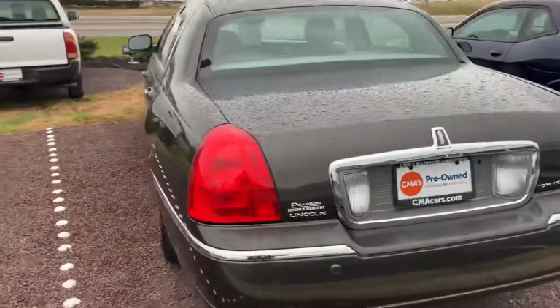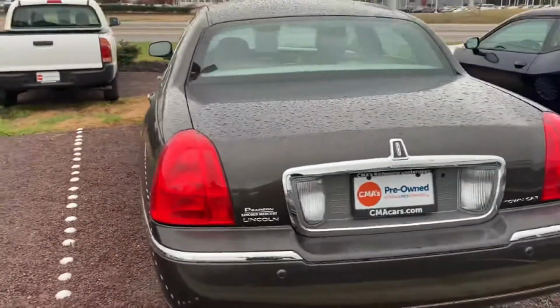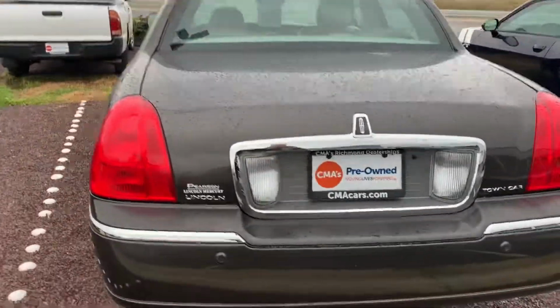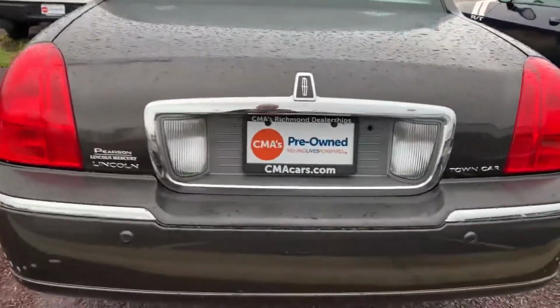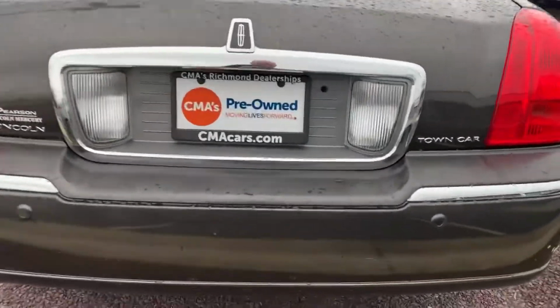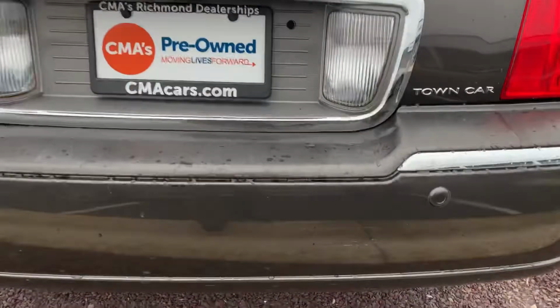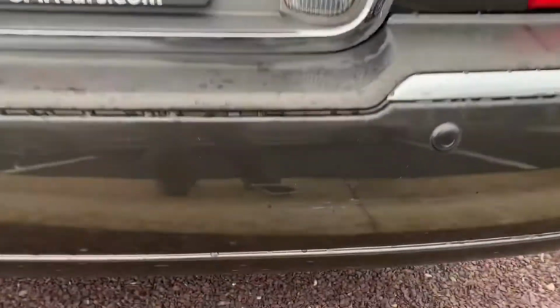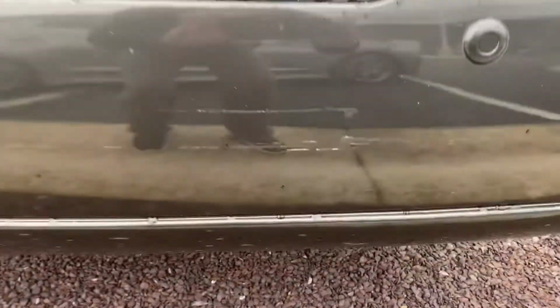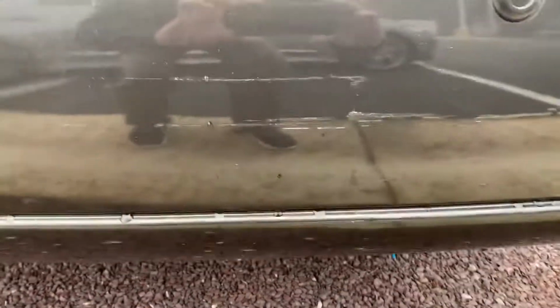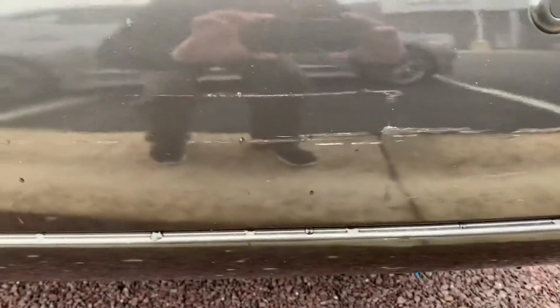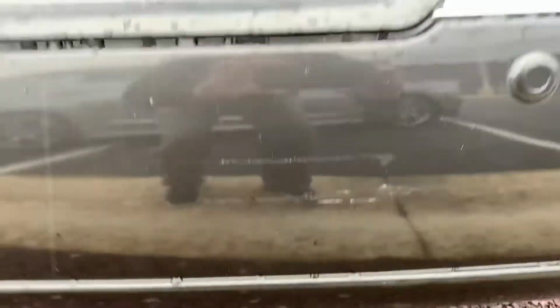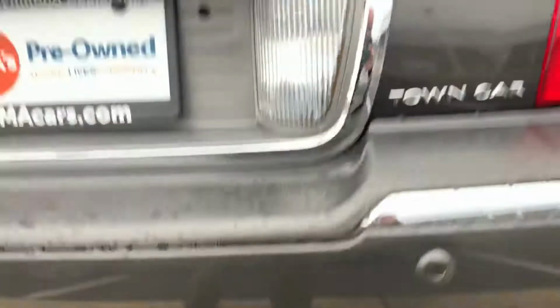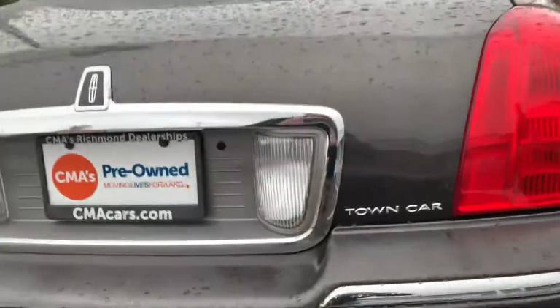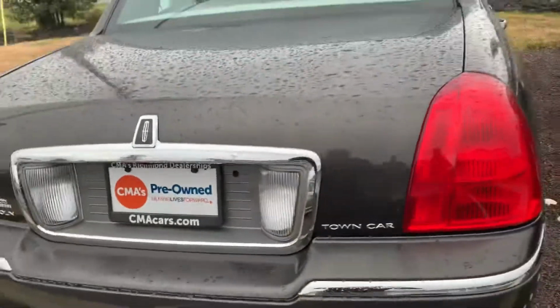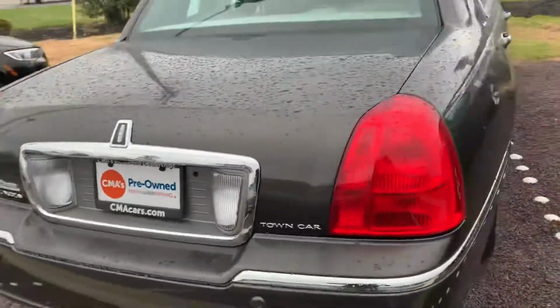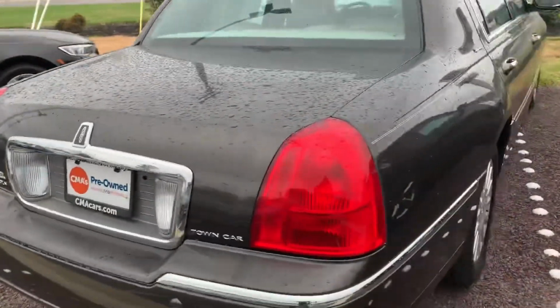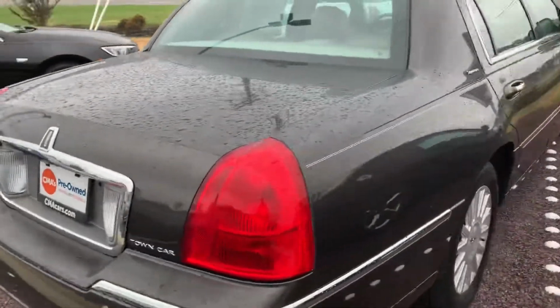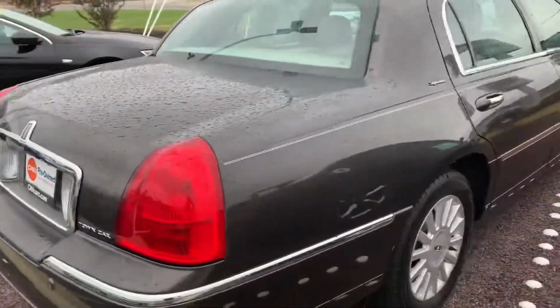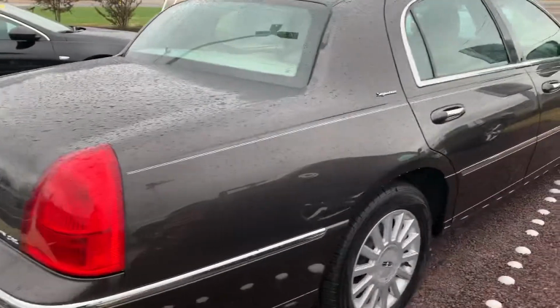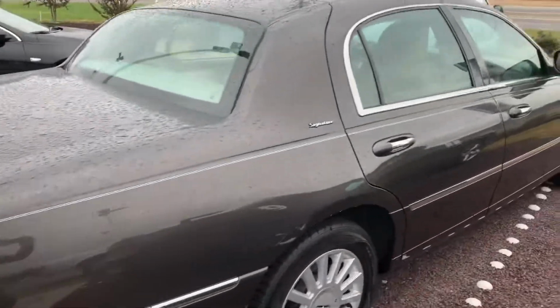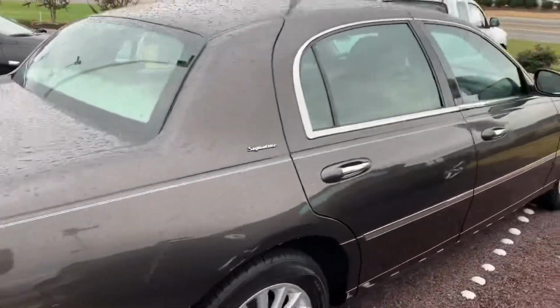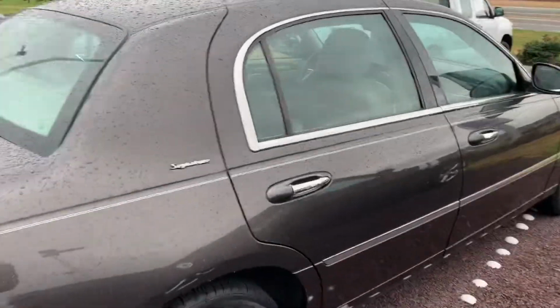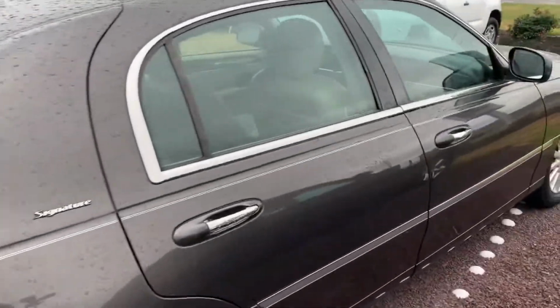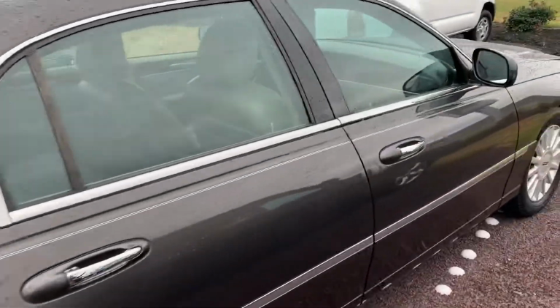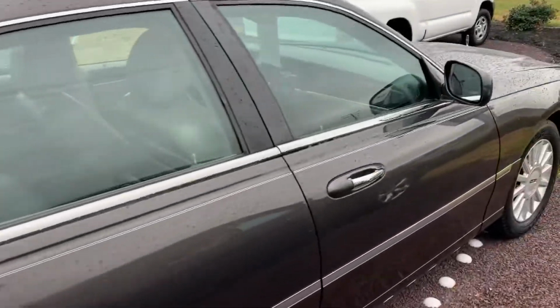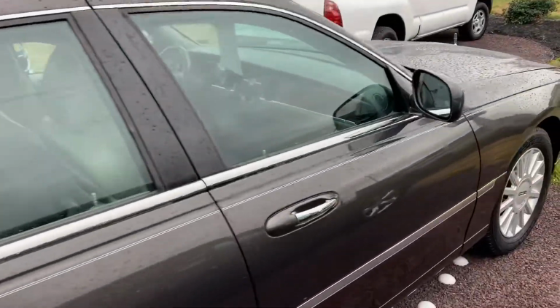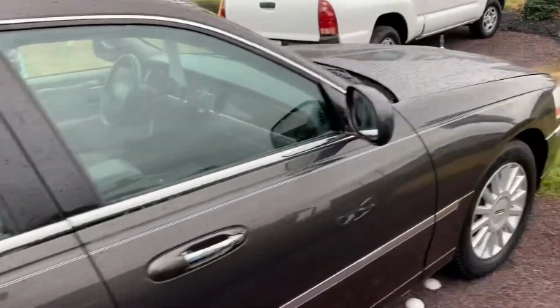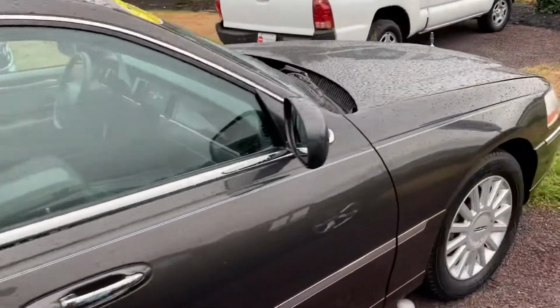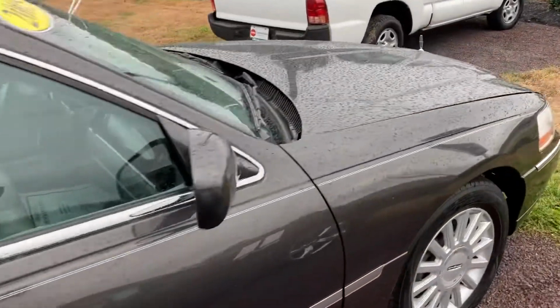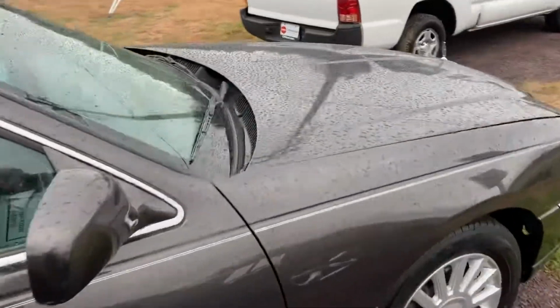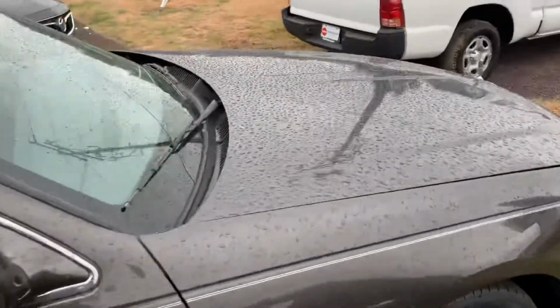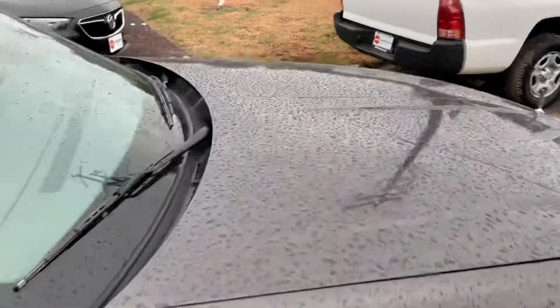Trying to point out any minor imperfections. A little scuffing right there on the bumper area. For a 2005, it's outstanding. It's a dime piece. What I'd like to do is if anybody's interested, give me a call to talk about it.